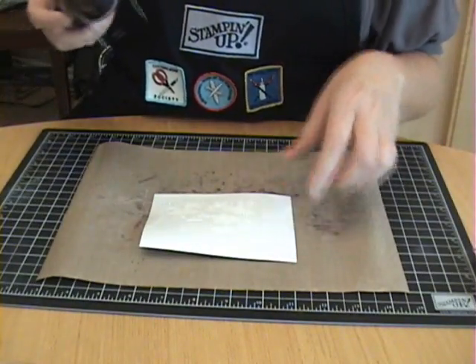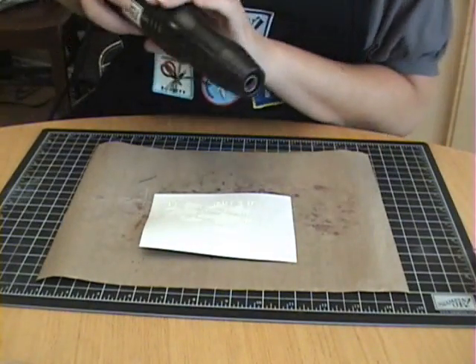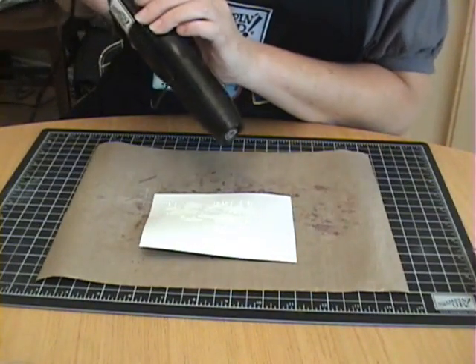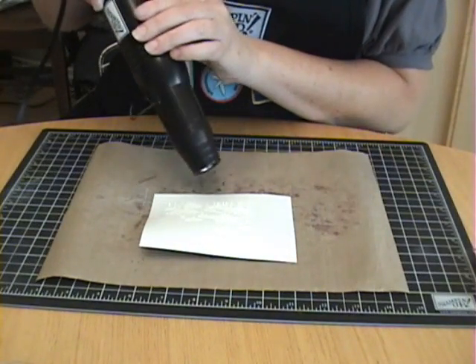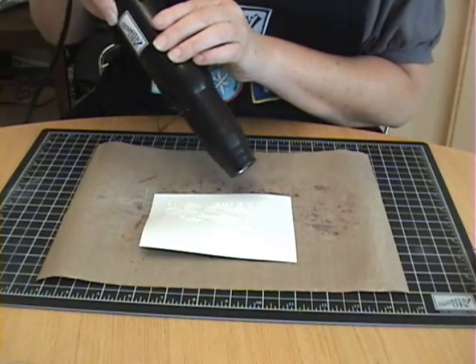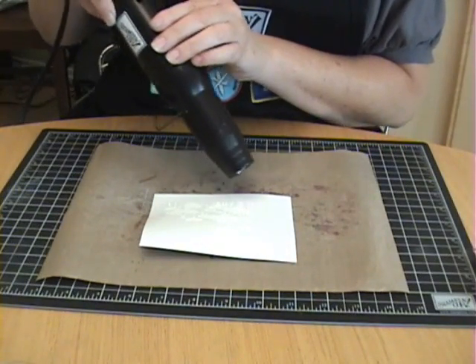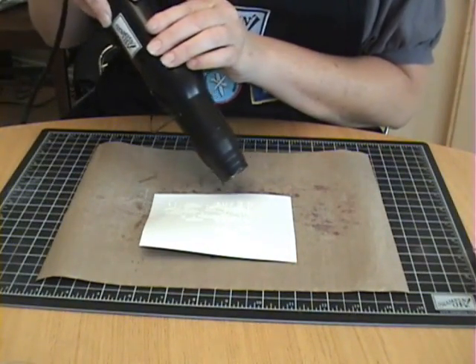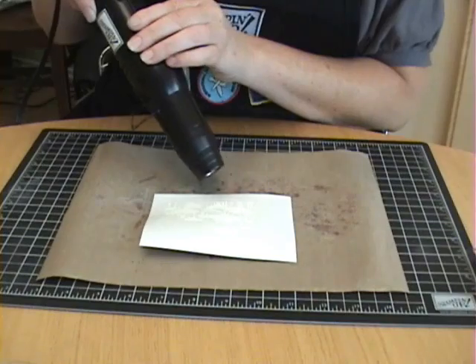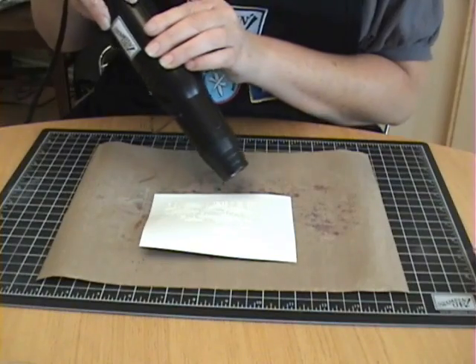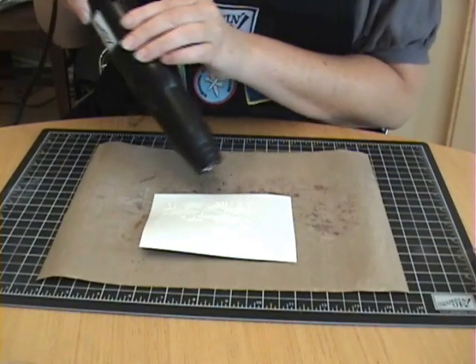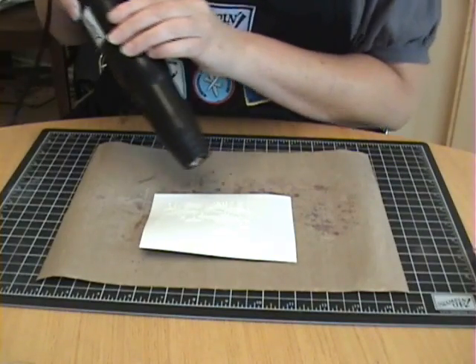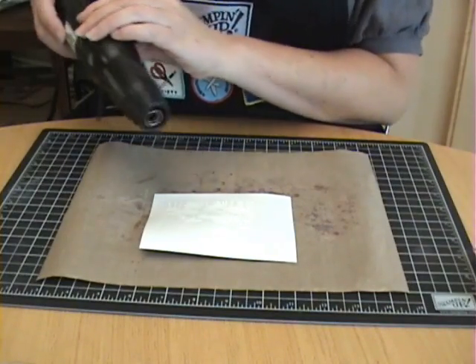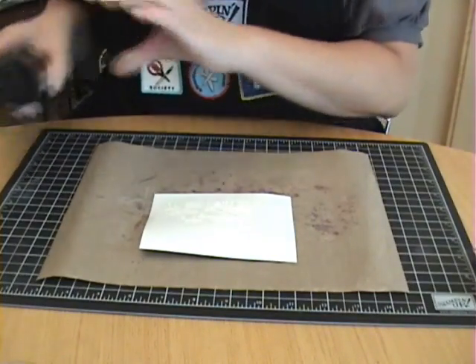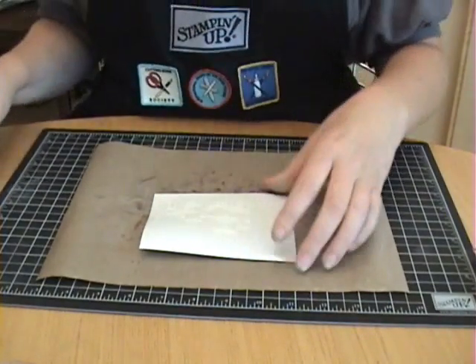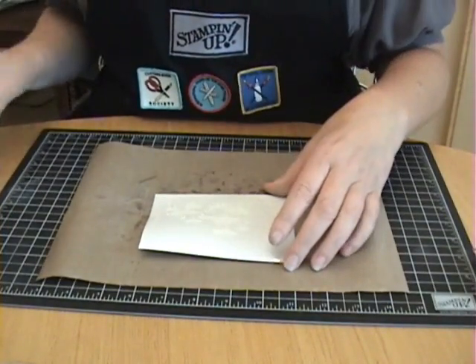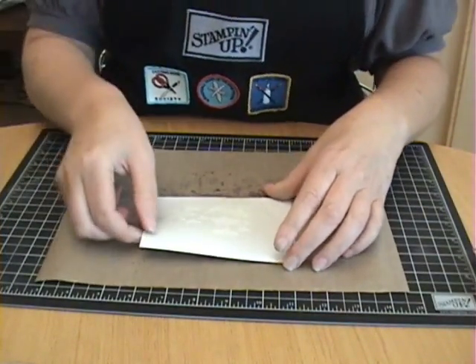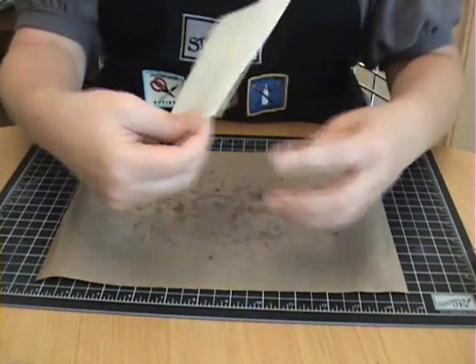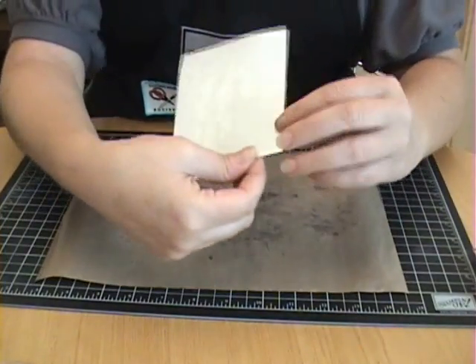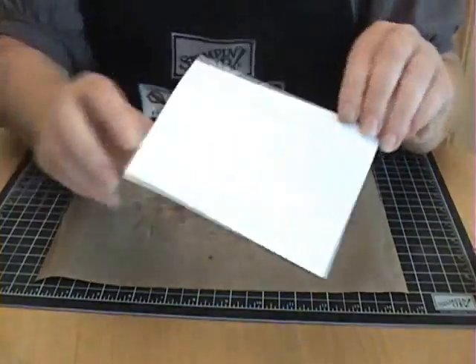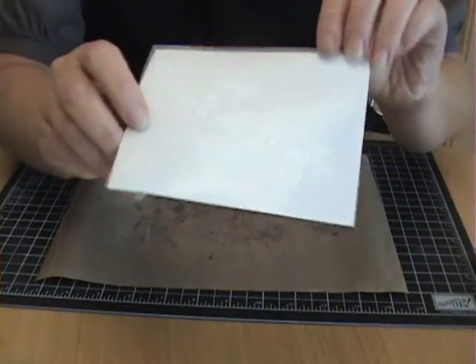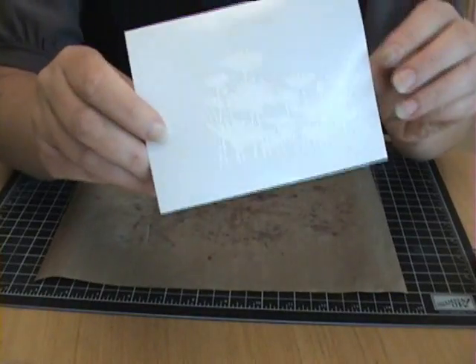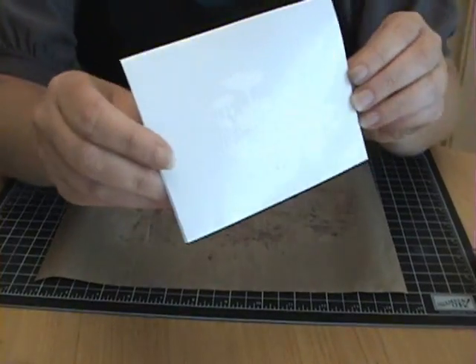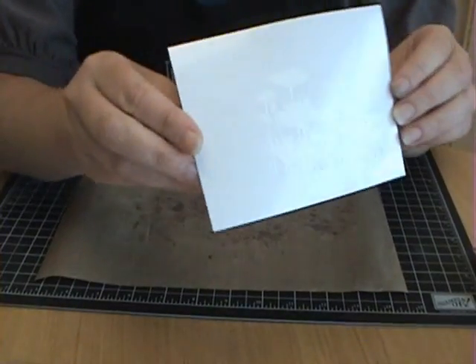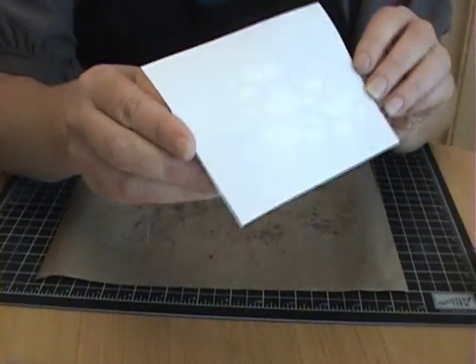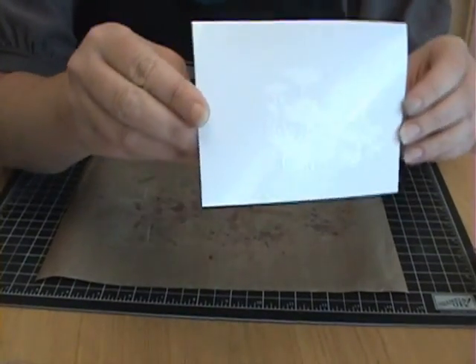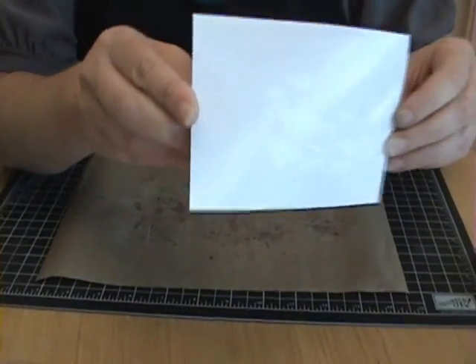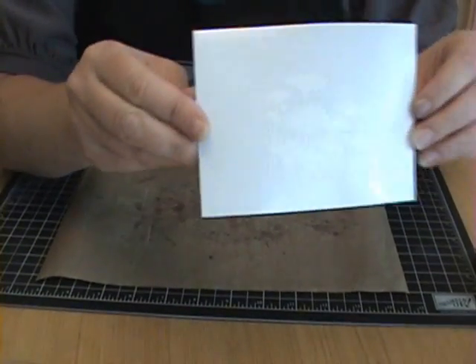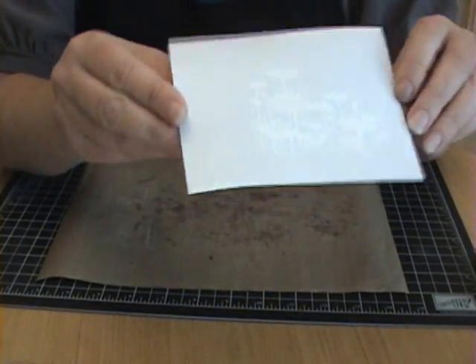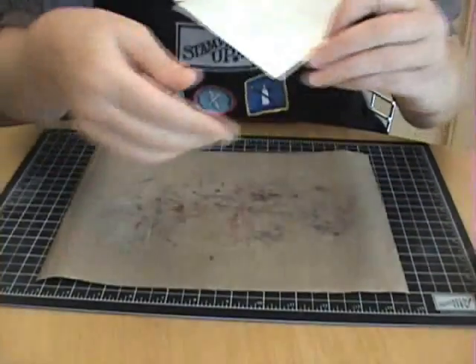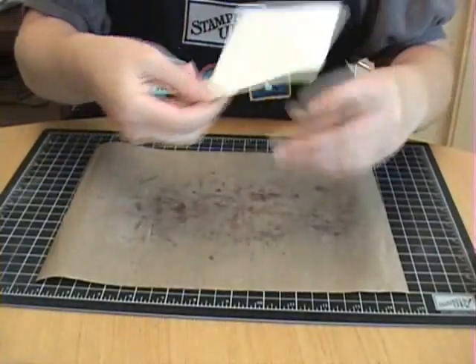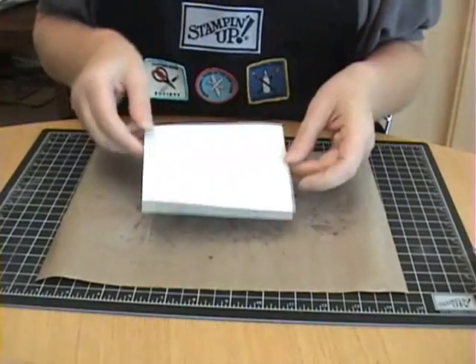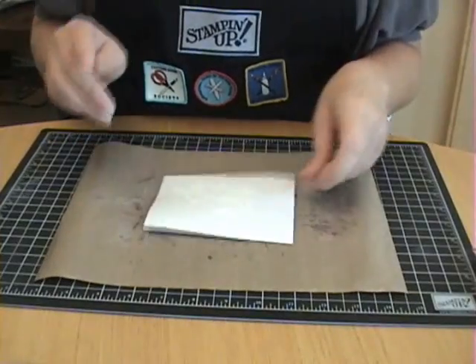Looks like I missed a couple of spots right here. Okay, let me hold it up to the camera. I'm not sure if you'll be able to see it, but can you sort of begin to see the image? It will show up in a minute.